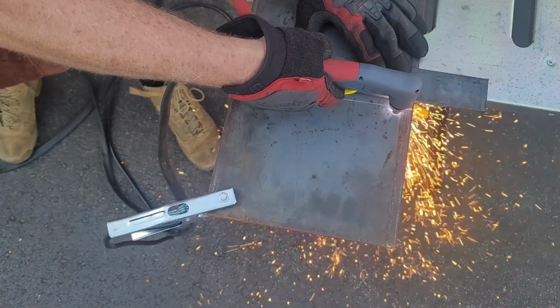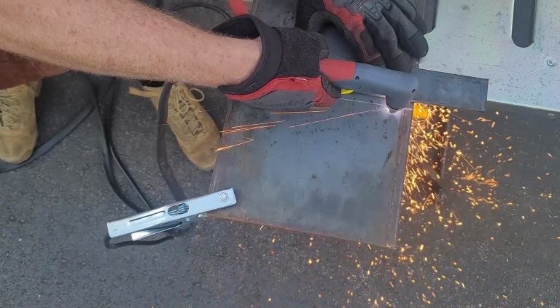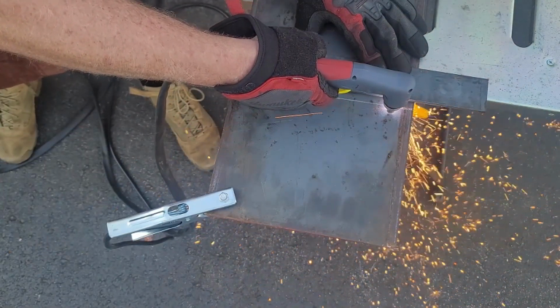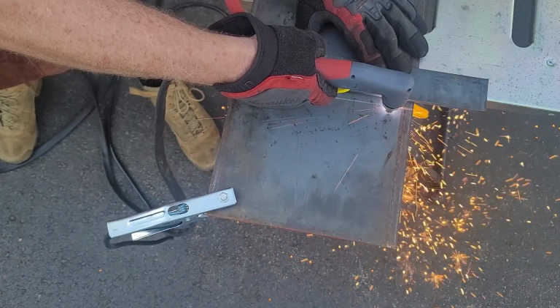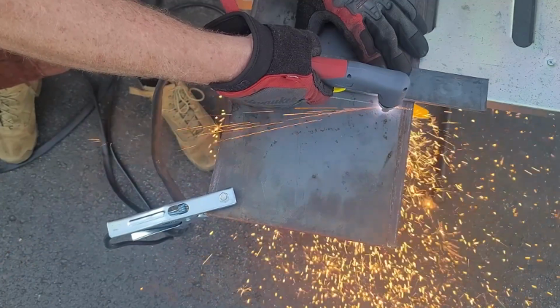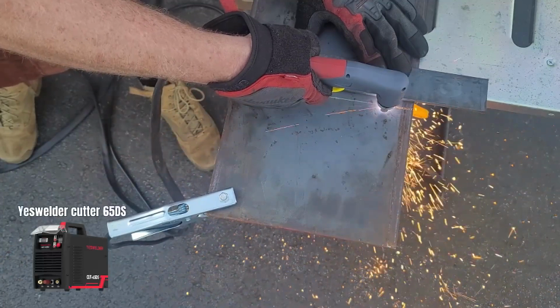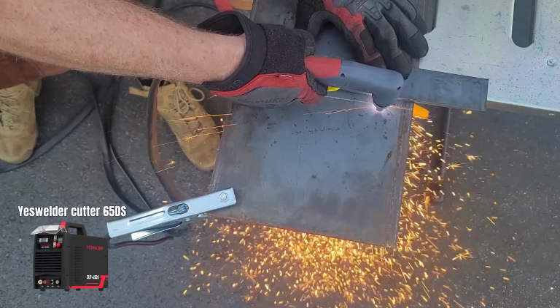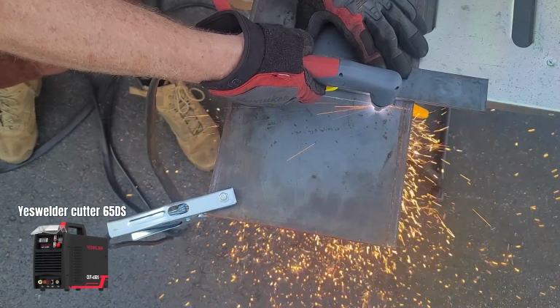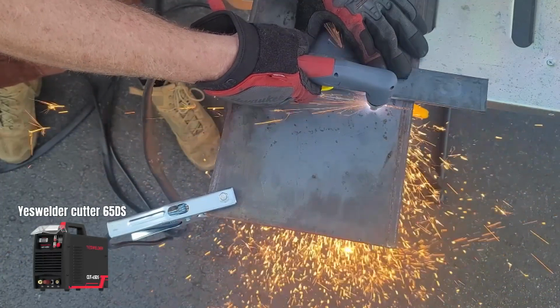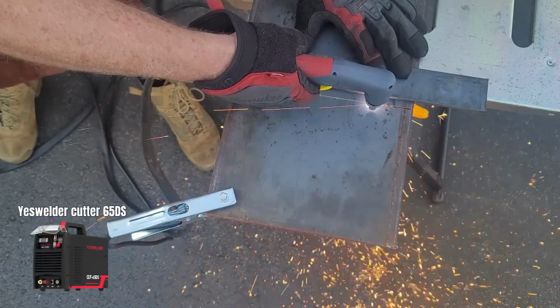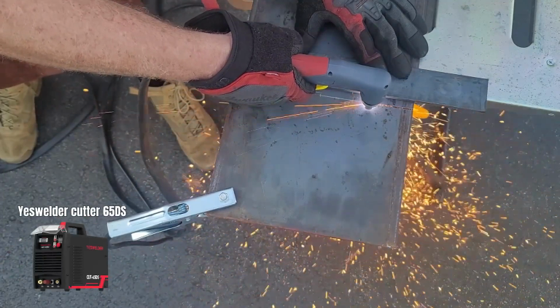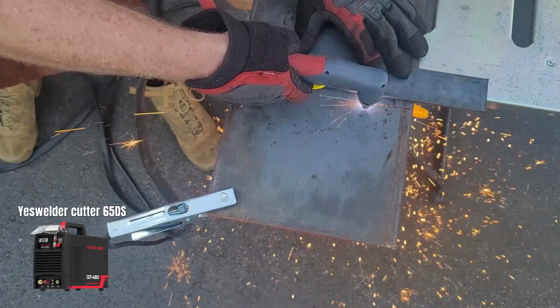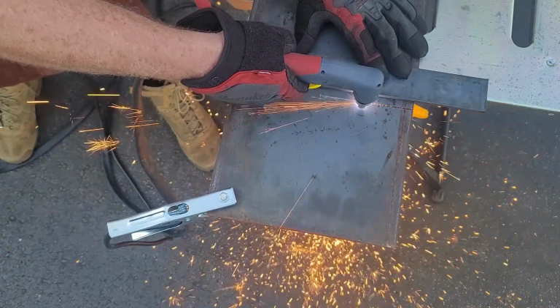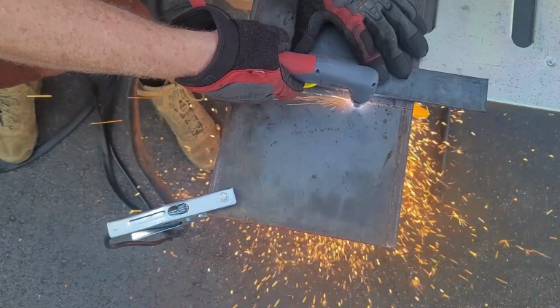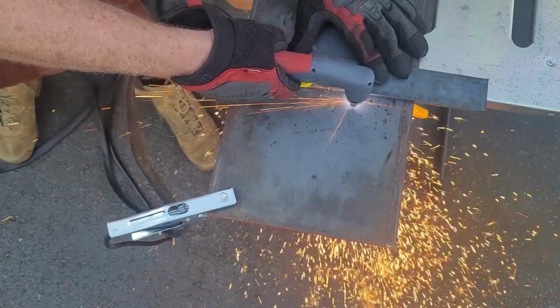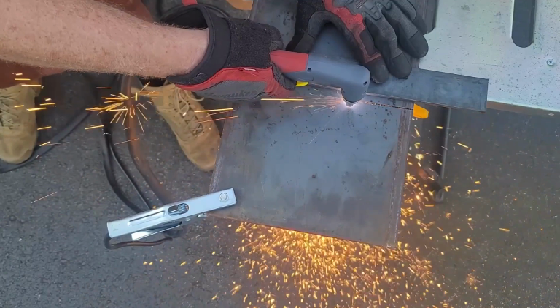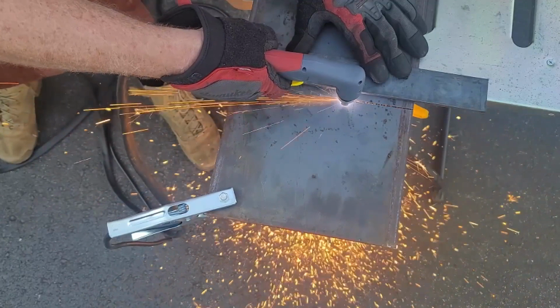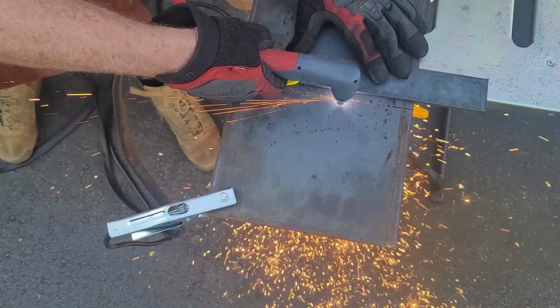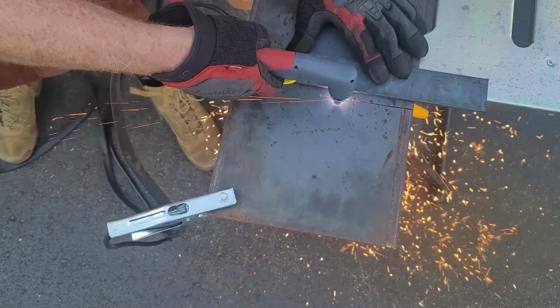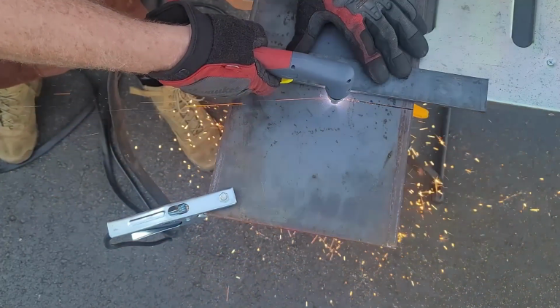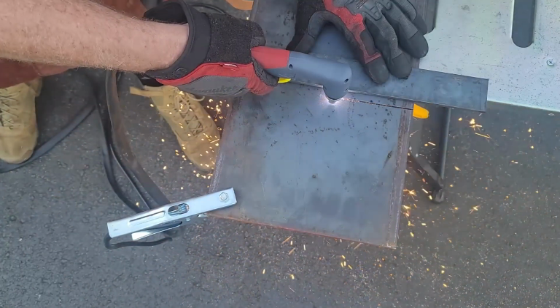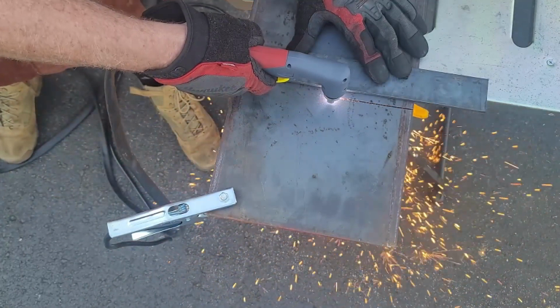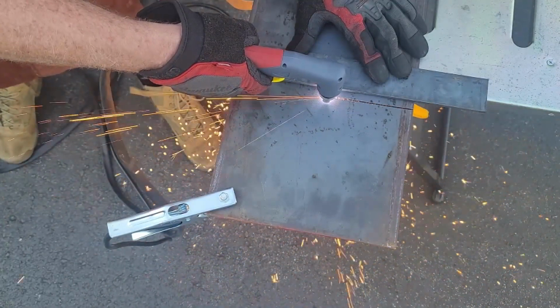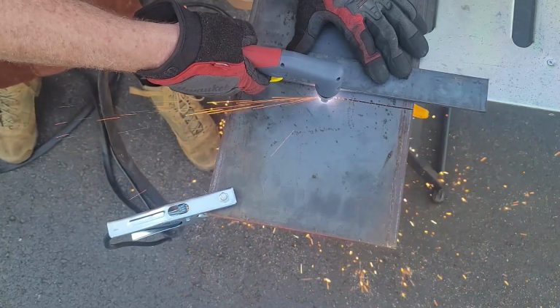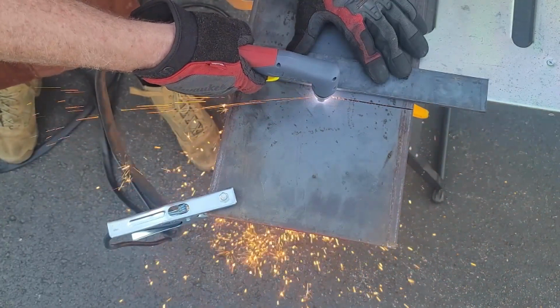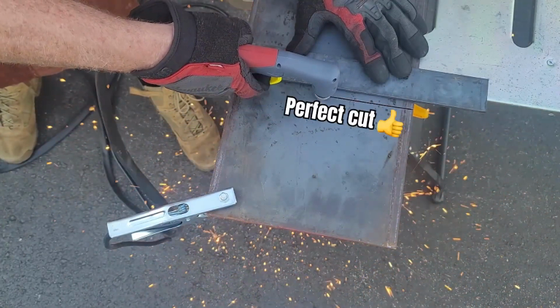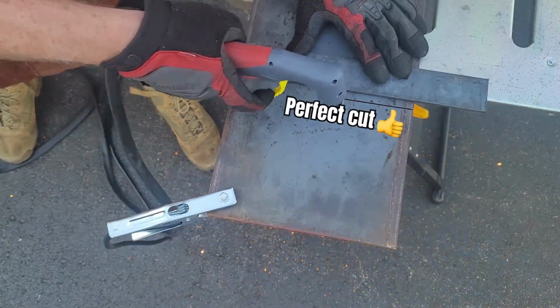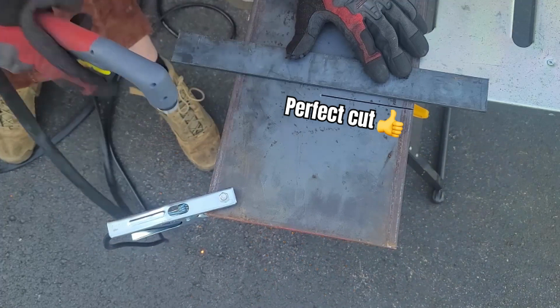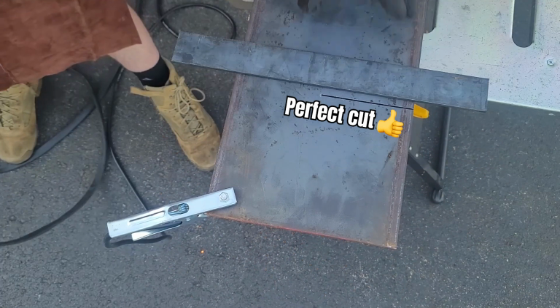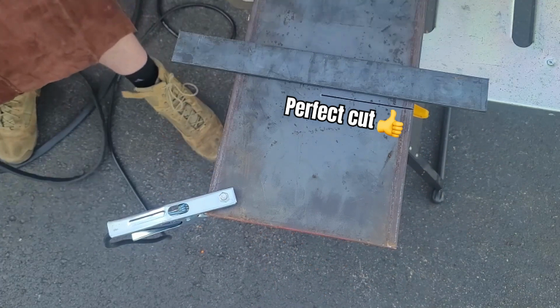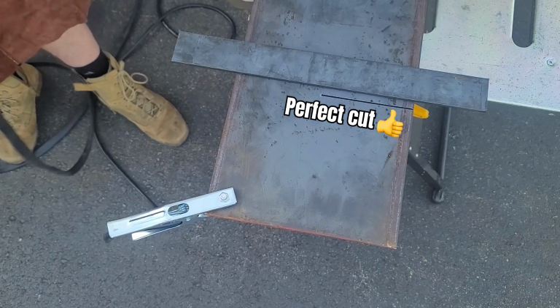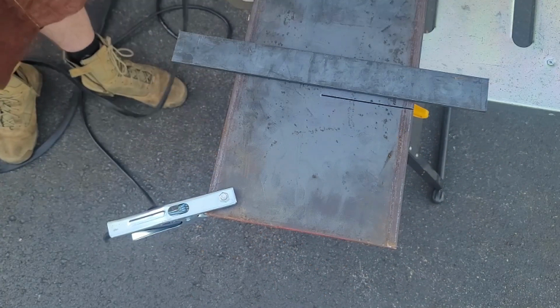I took my Yes Welder Cut 65DS and cut out my marked line. The plasma cutter made quick work of it and it was a perfect cut for the blade to slide through on one pass.